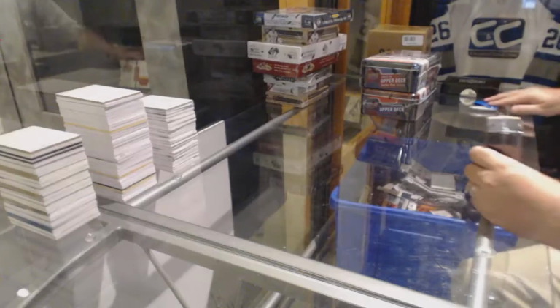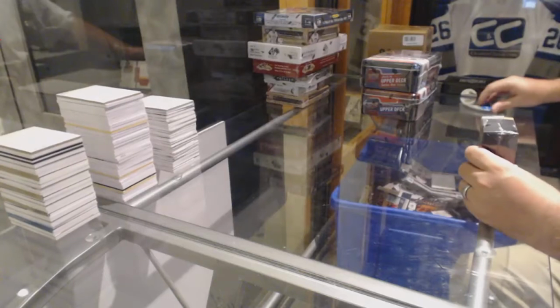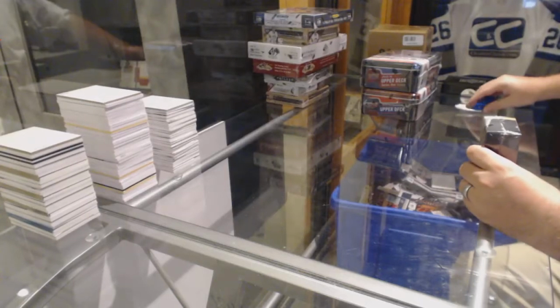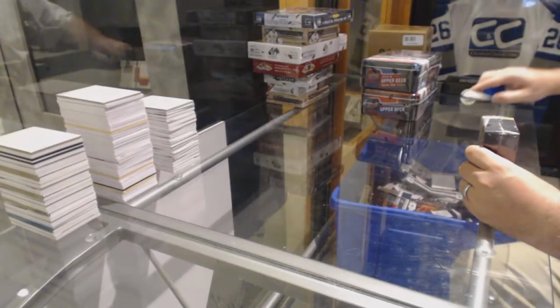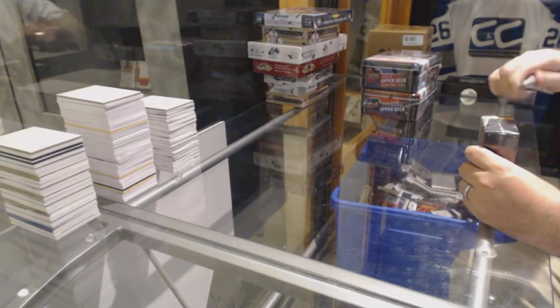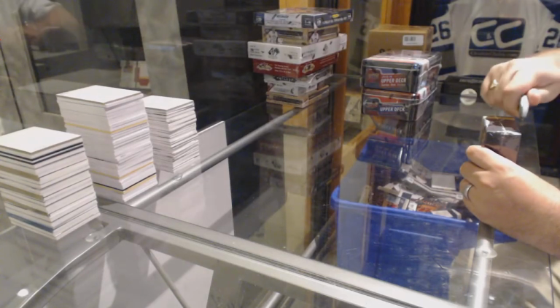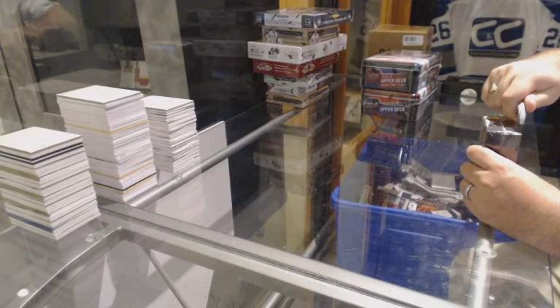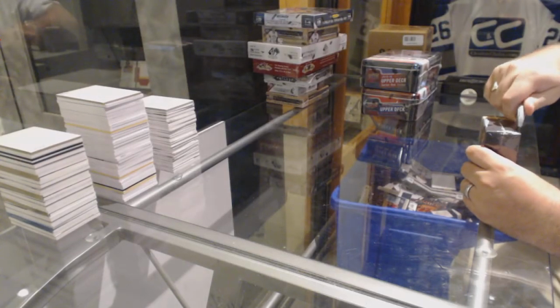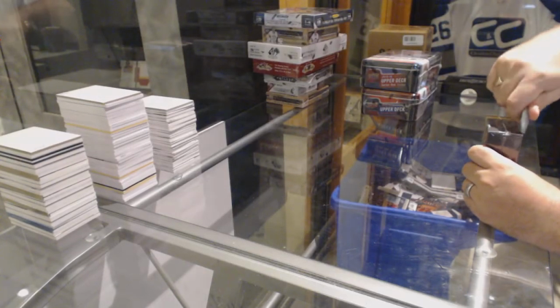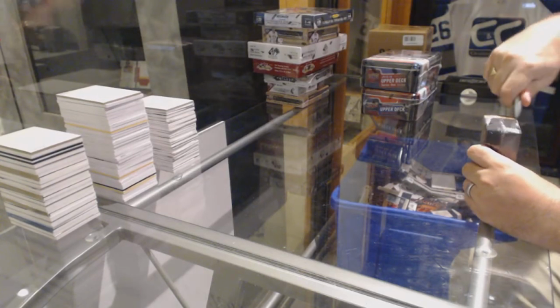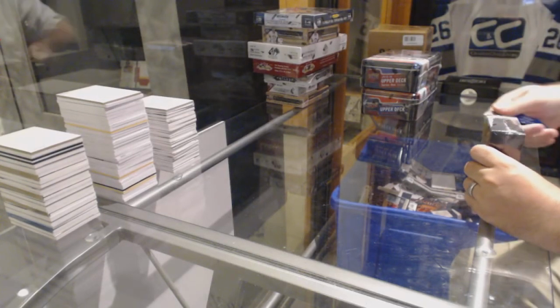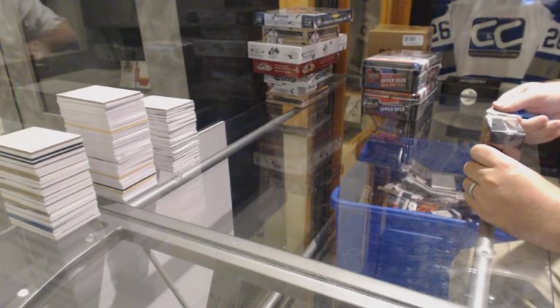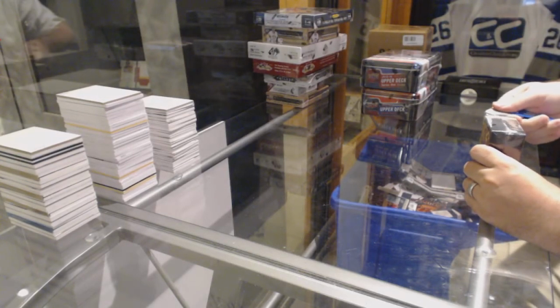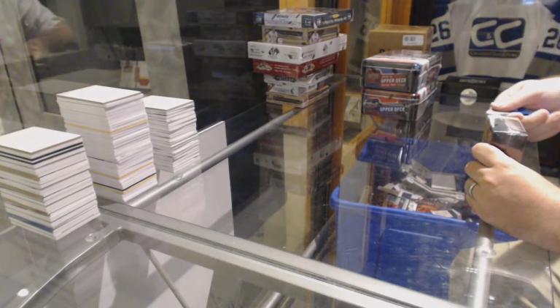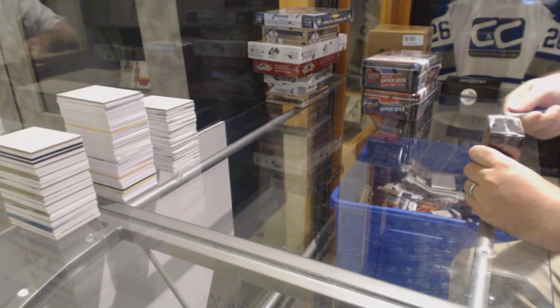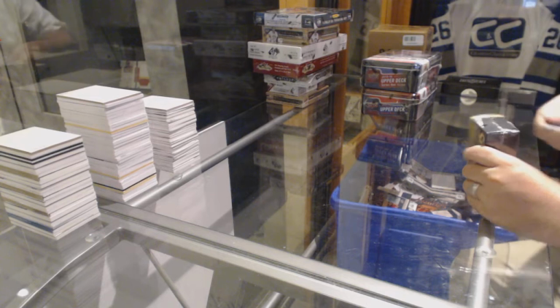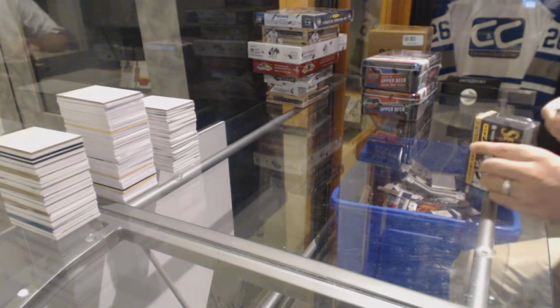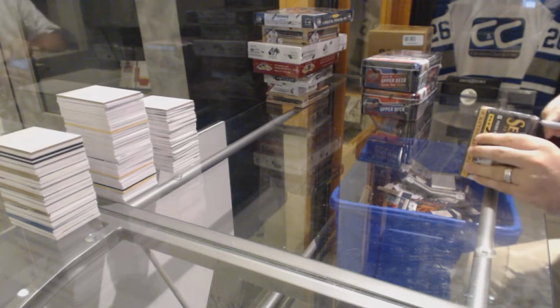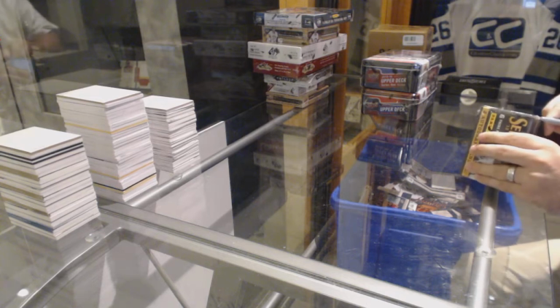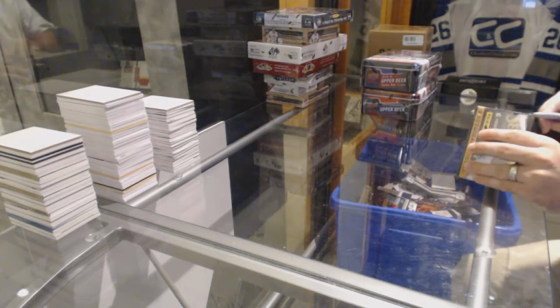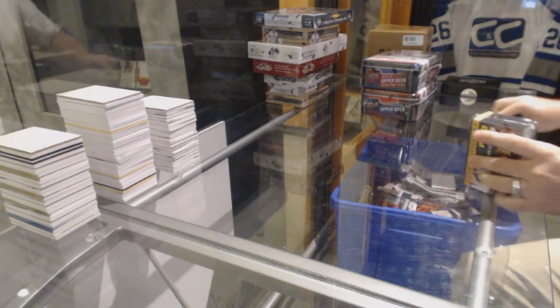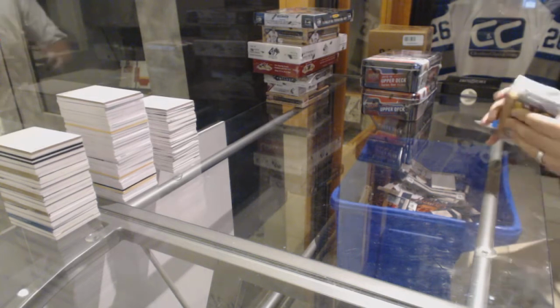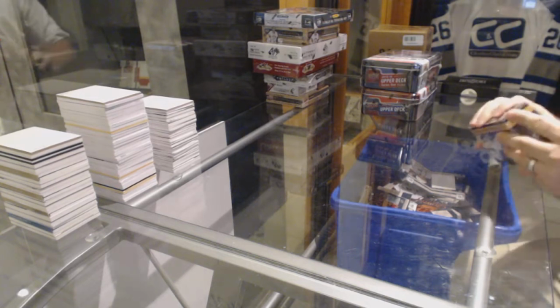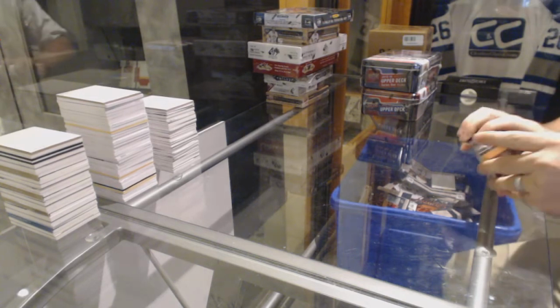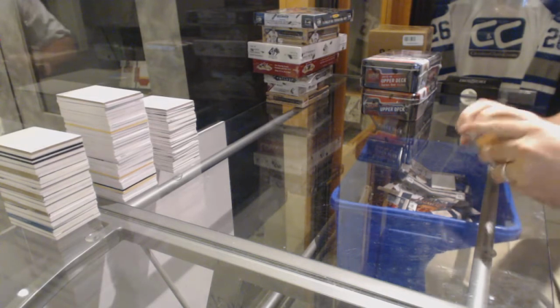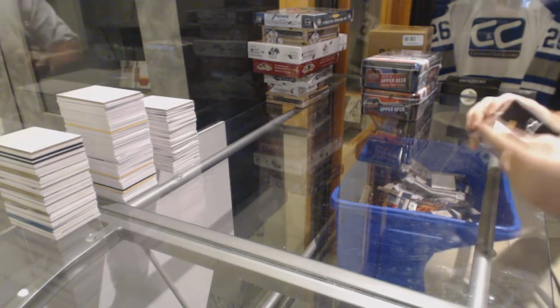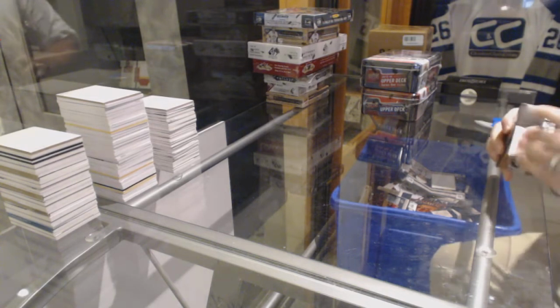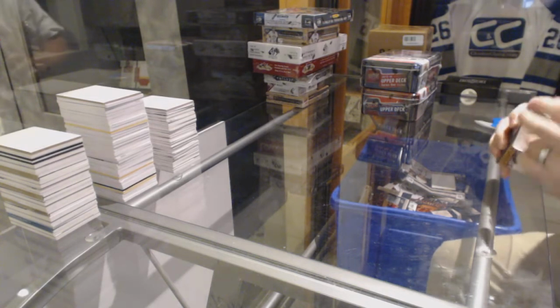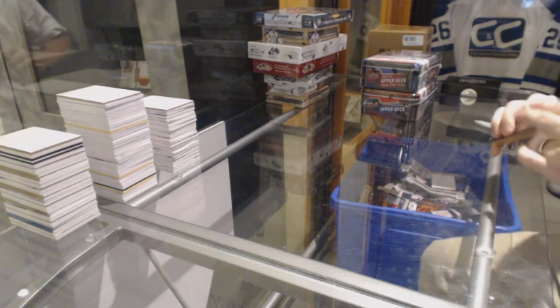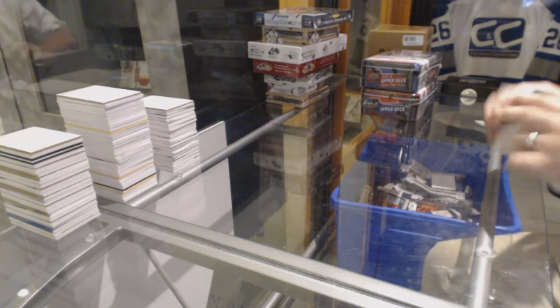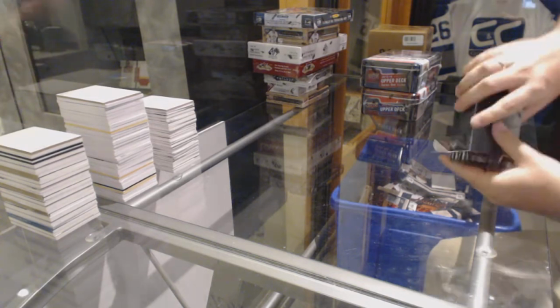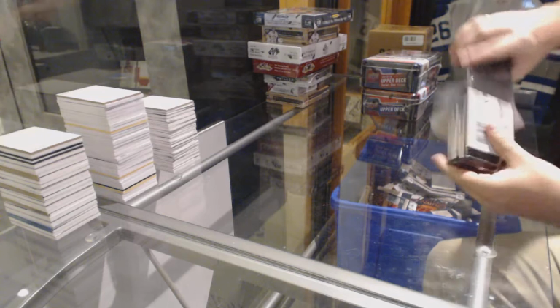Here we go, starting off C&T break number 5823. We start off with the Select Inner, the Series 1 and Series 2 Tins from 15-16, and the Select Inner Aussie from 13-14.